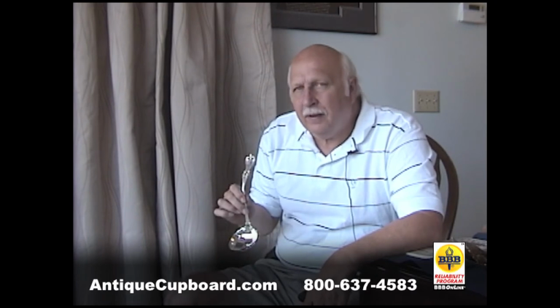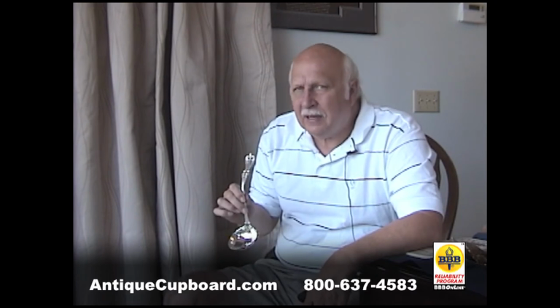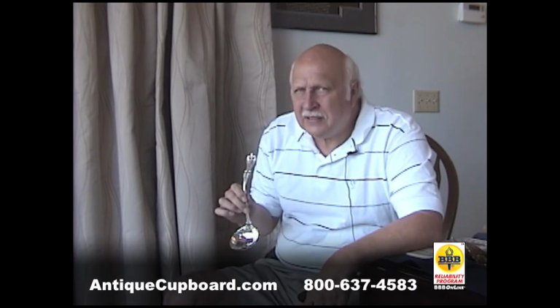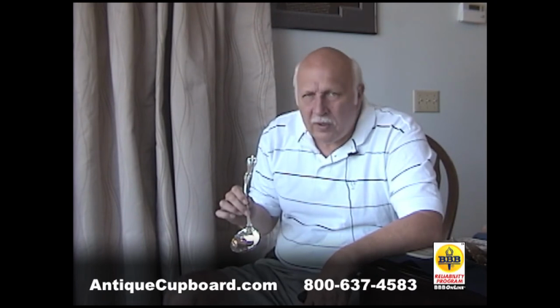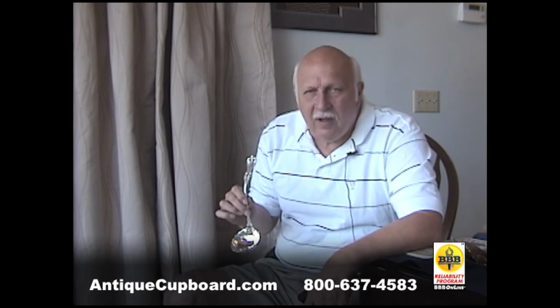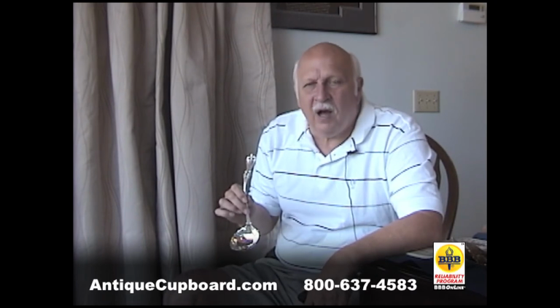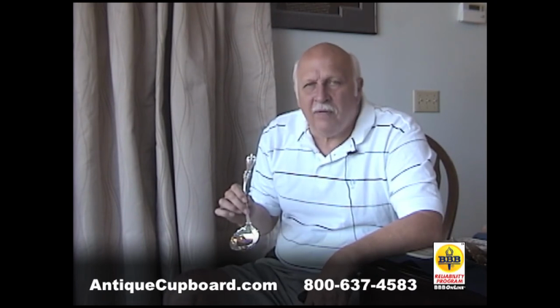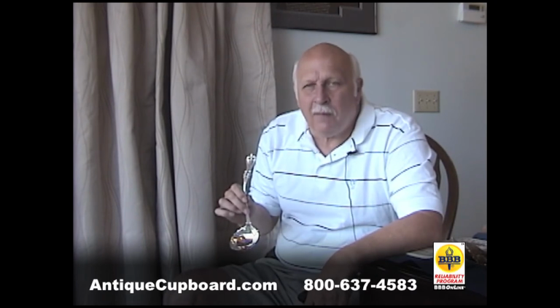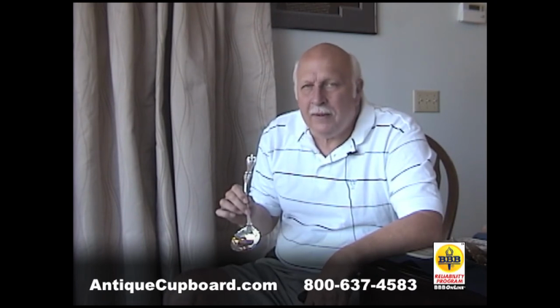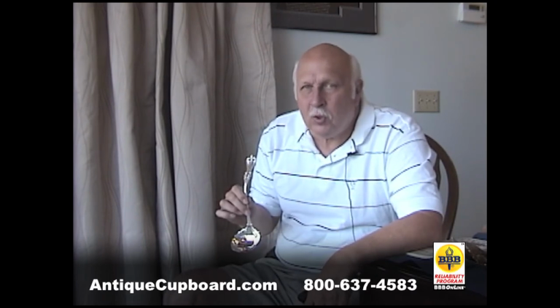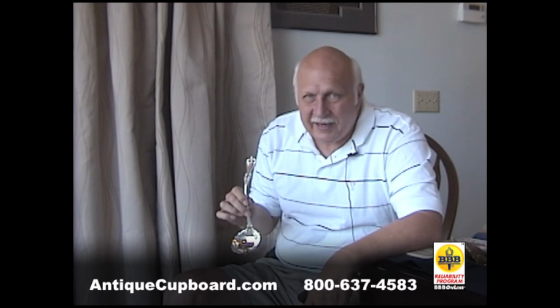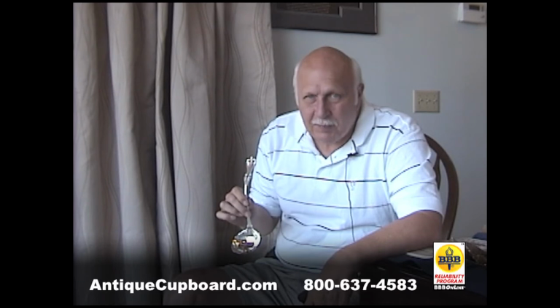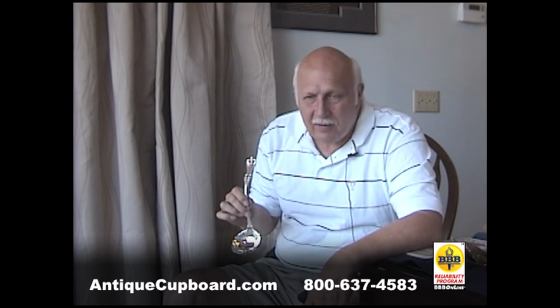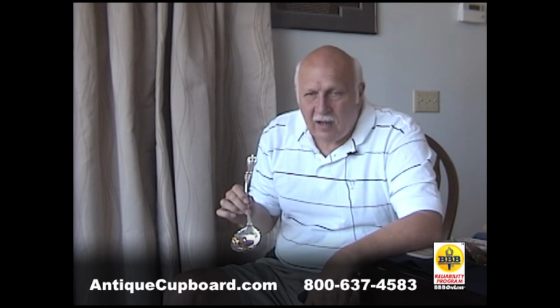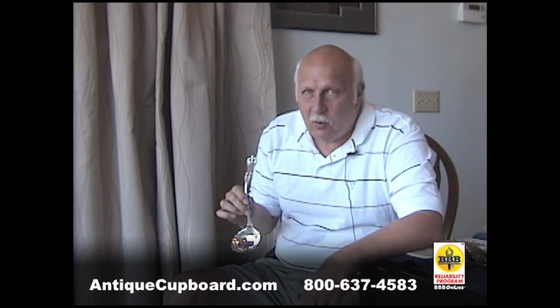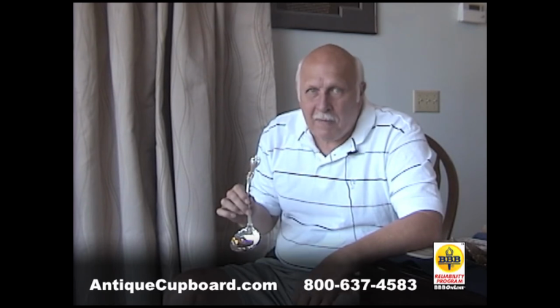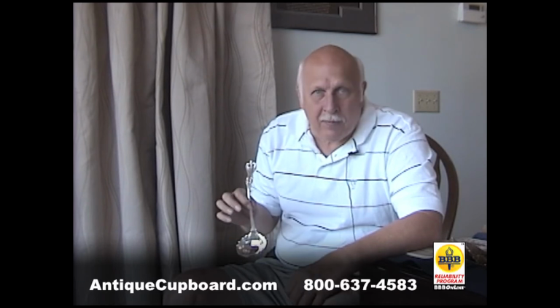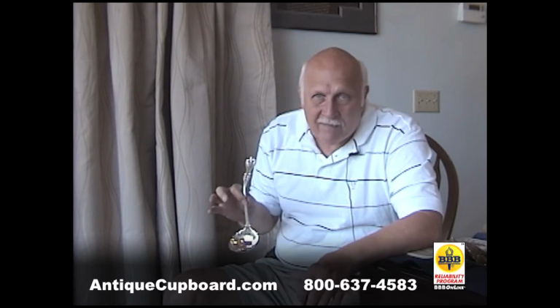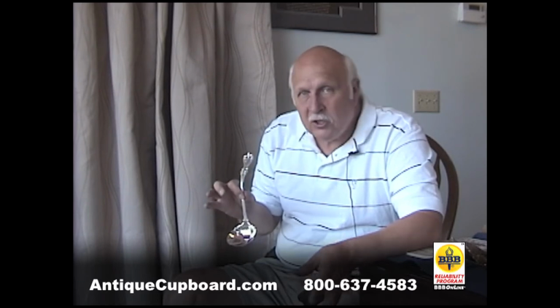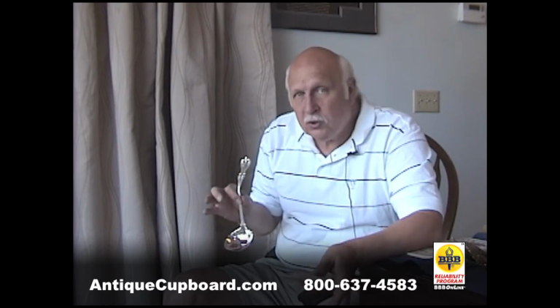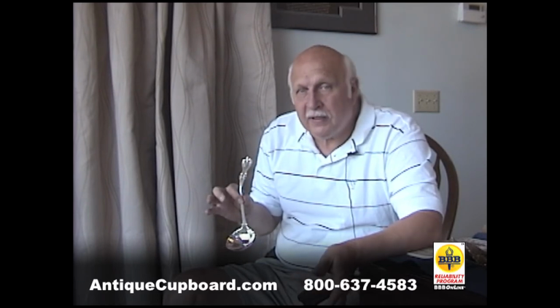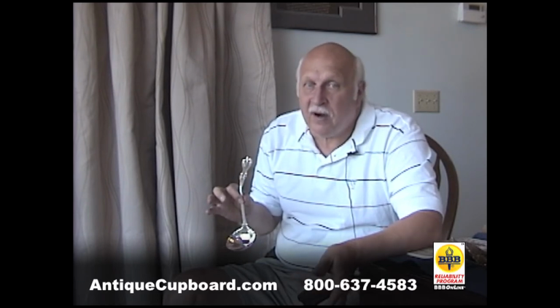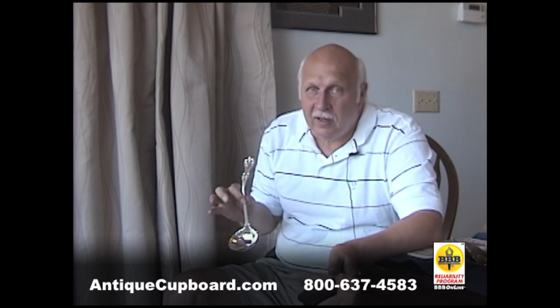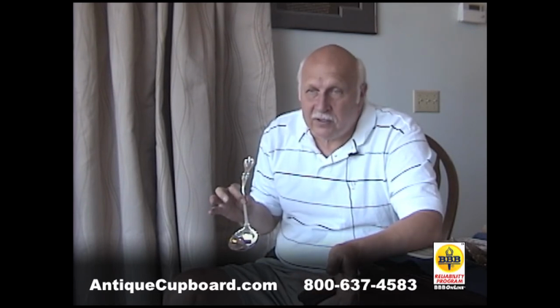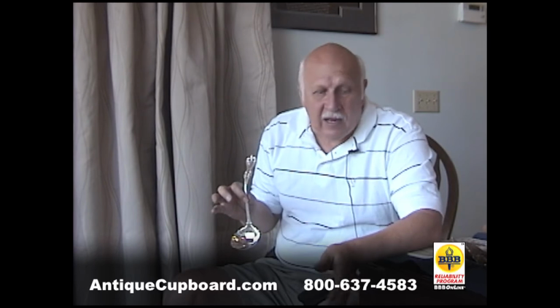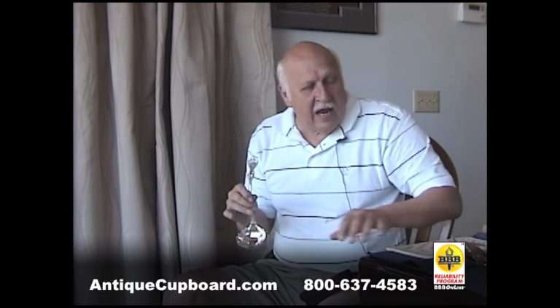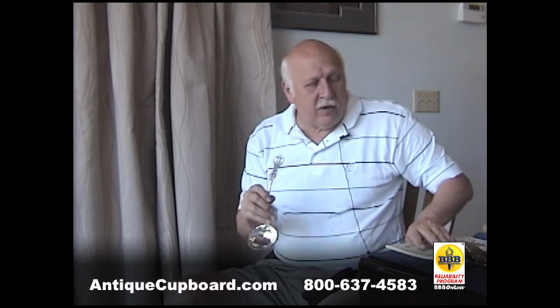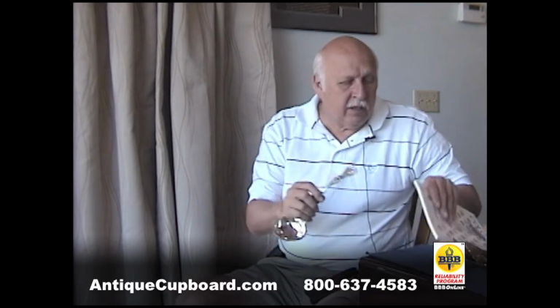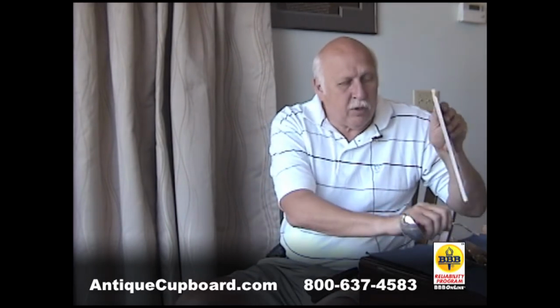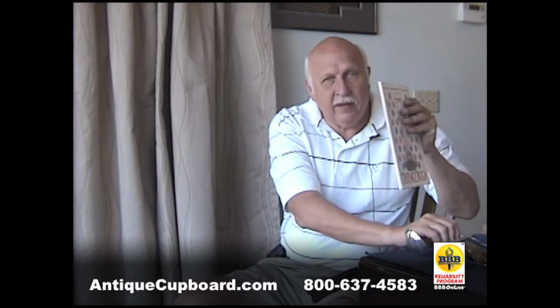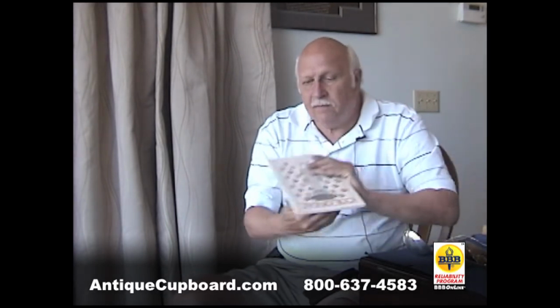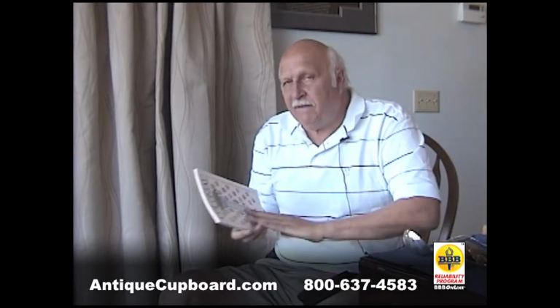It's astounding the number of people who collect this pattern. So many people have it to use, but then there are the collectors, and they have their little book like this.